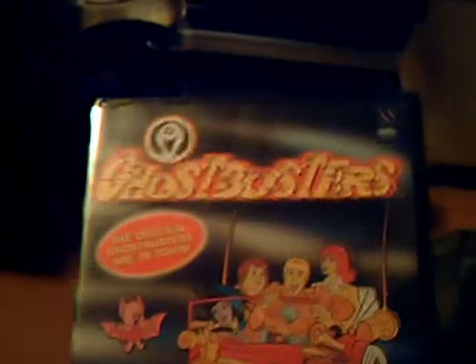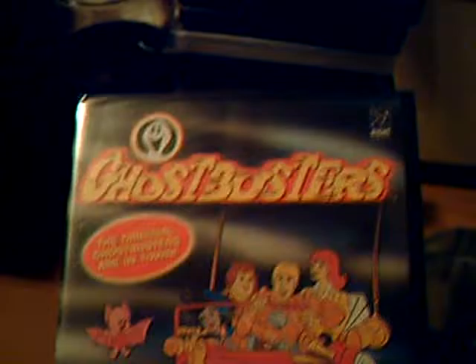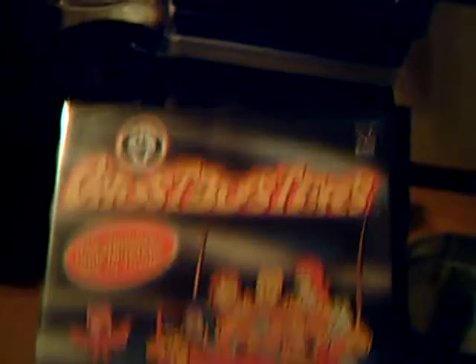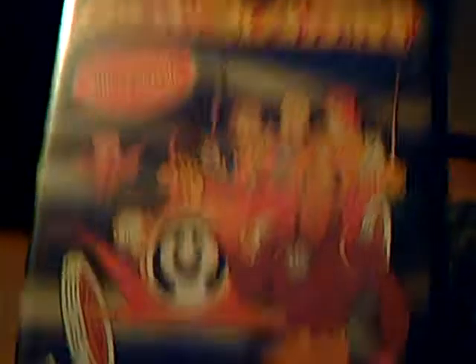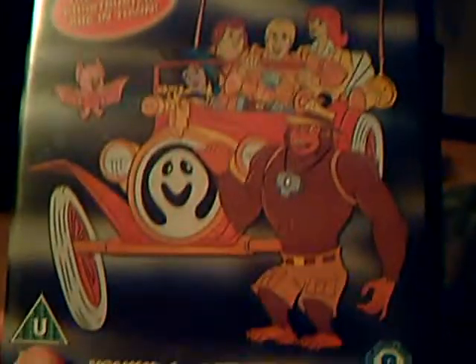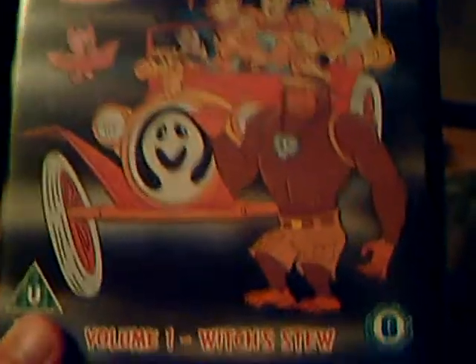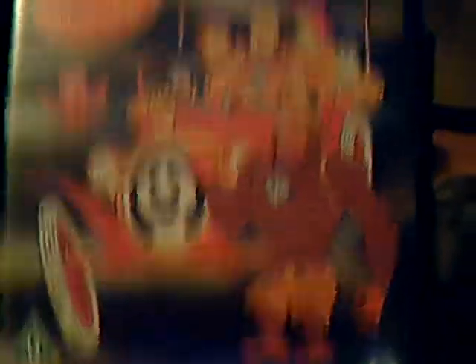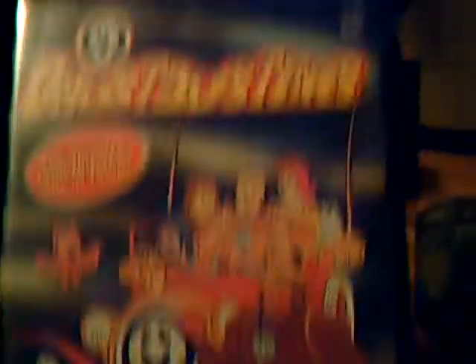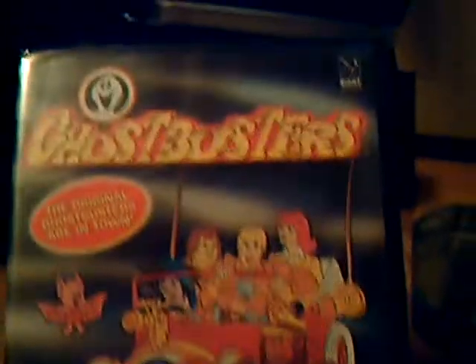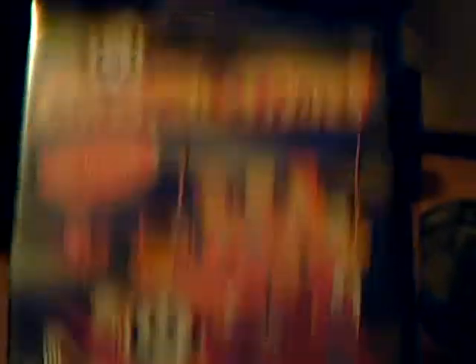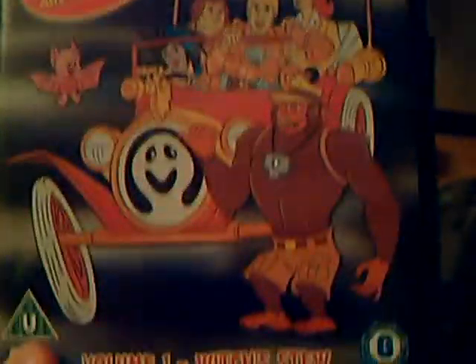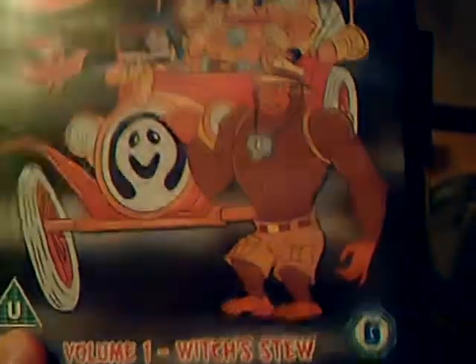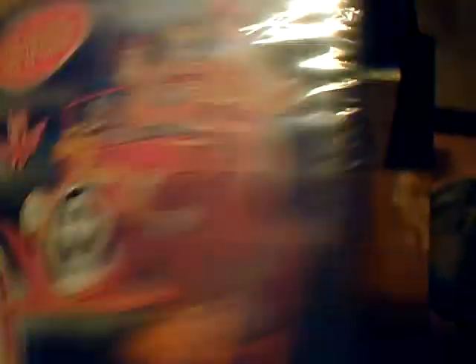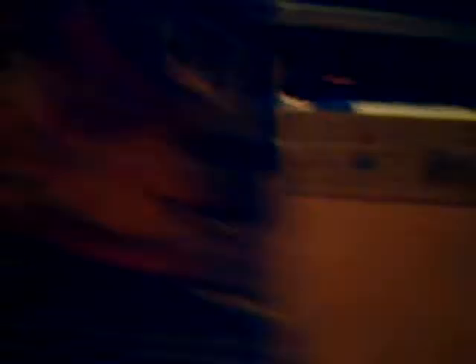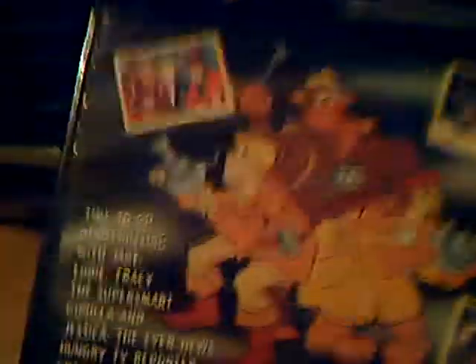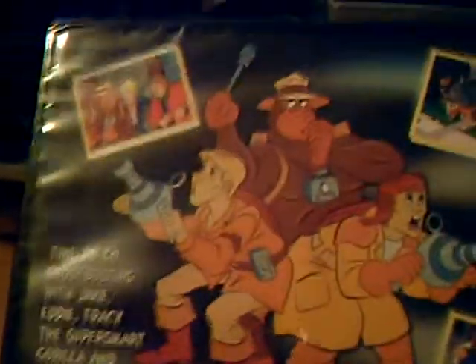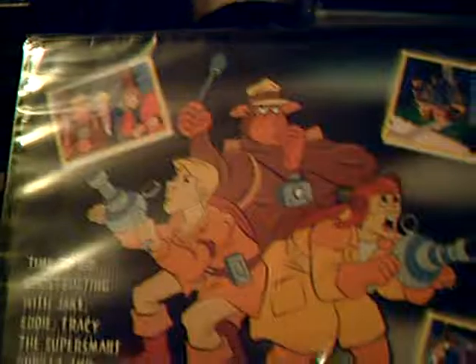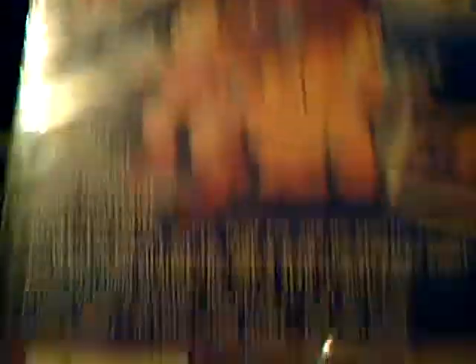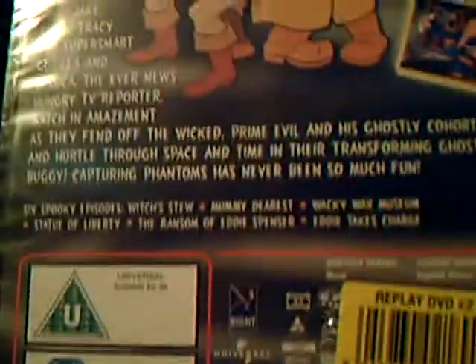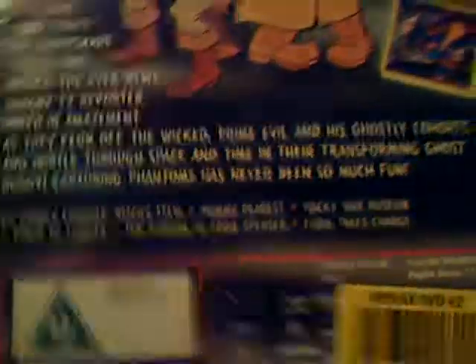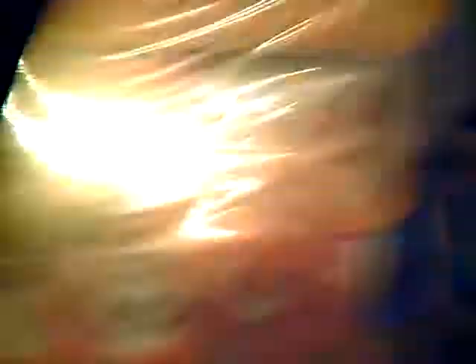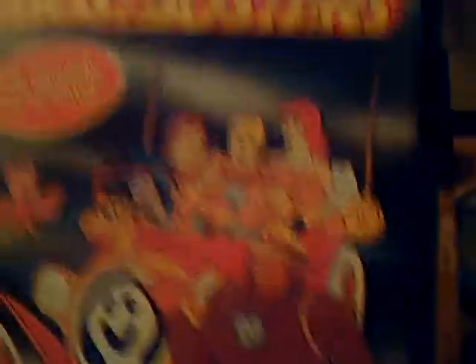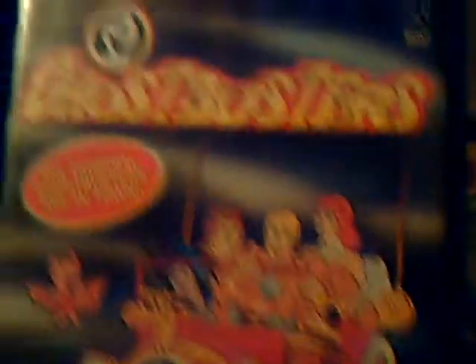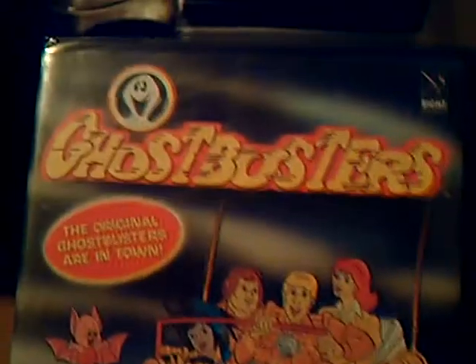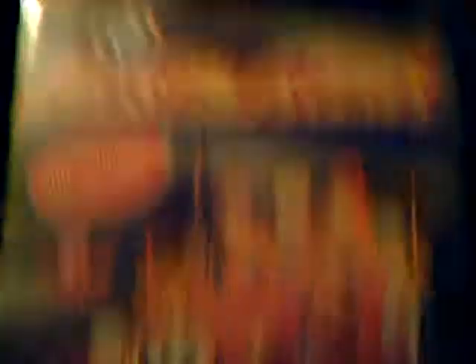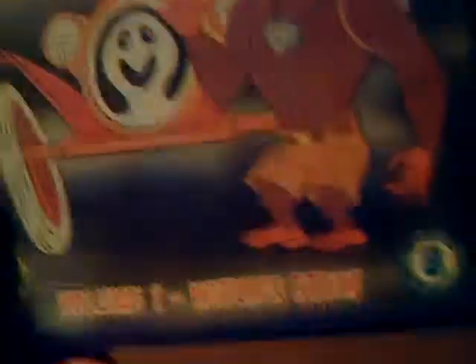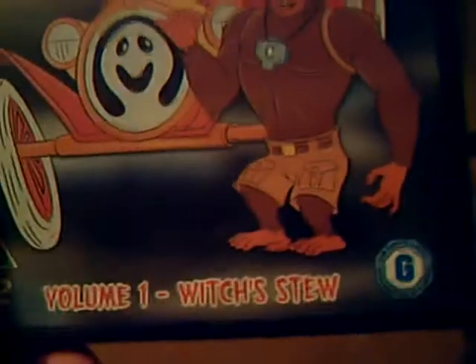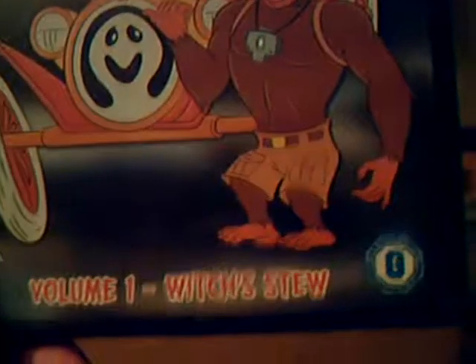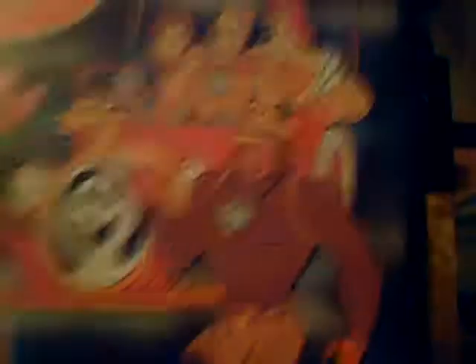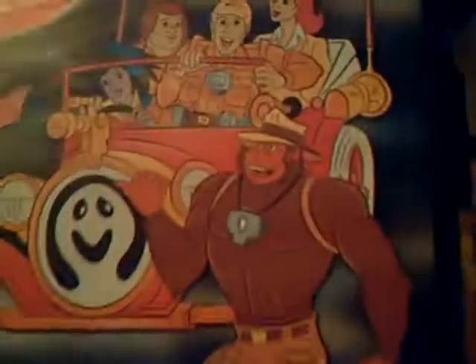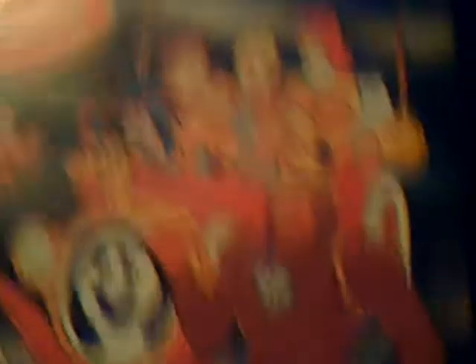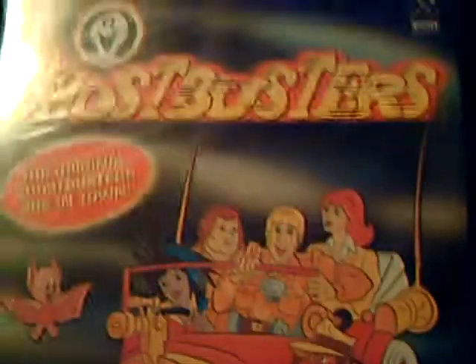Just an old Ghostbusters cartoon that brought me back to my youth. I saw it there so I said I'd pick it up. Ghostbusters — that was 2 quid in Dealz, I think.